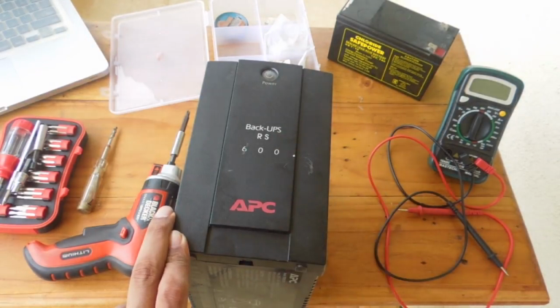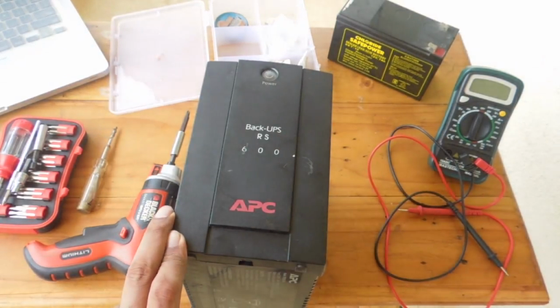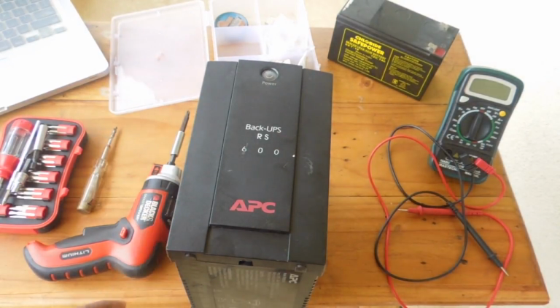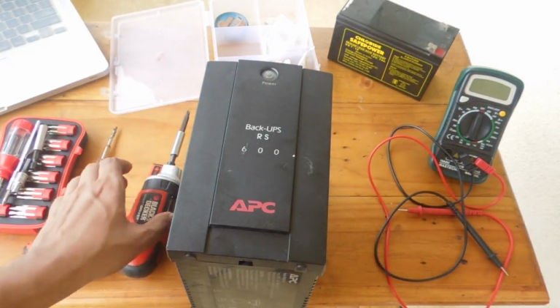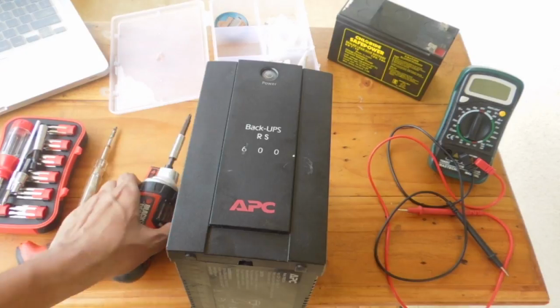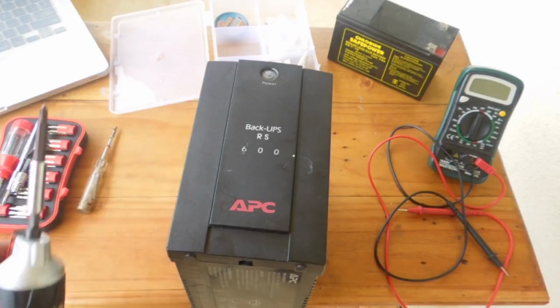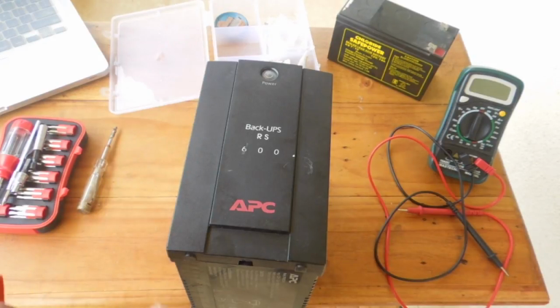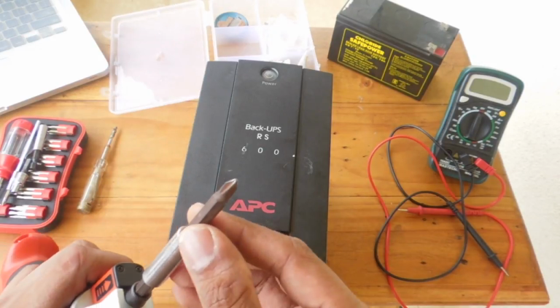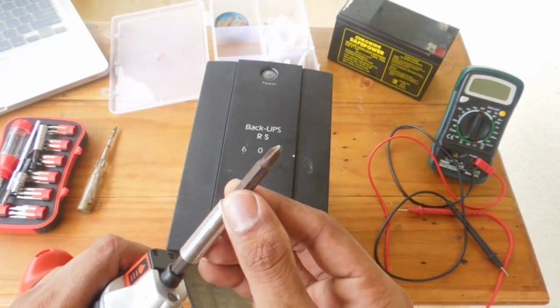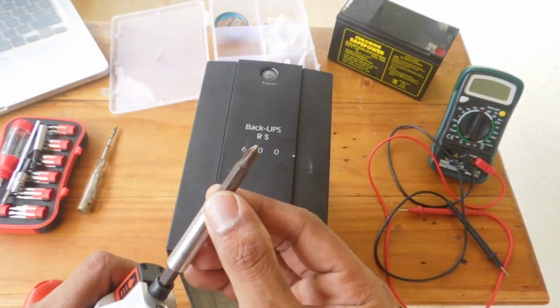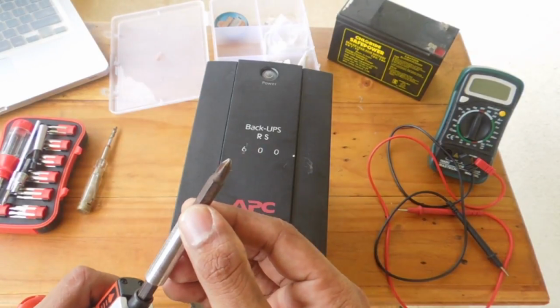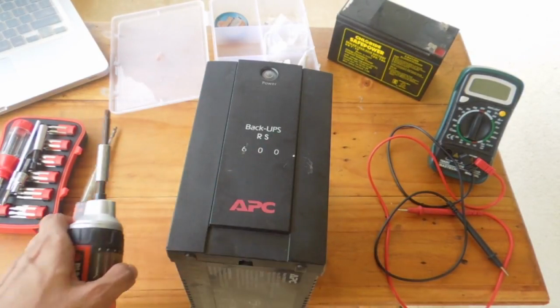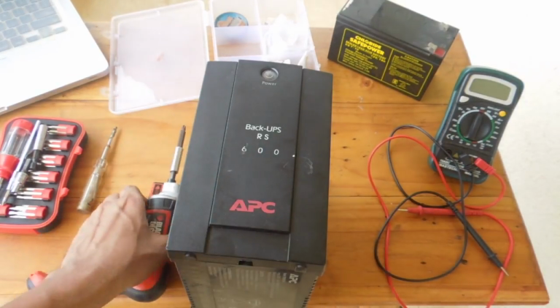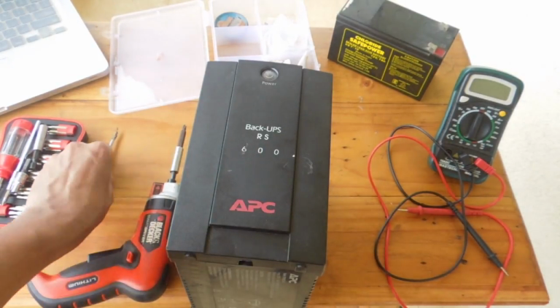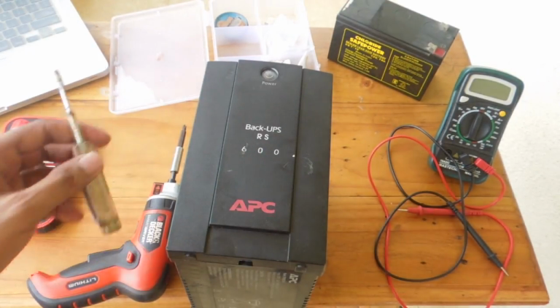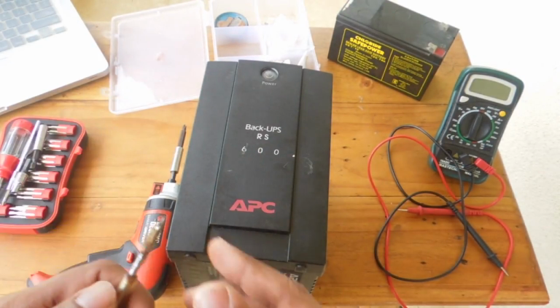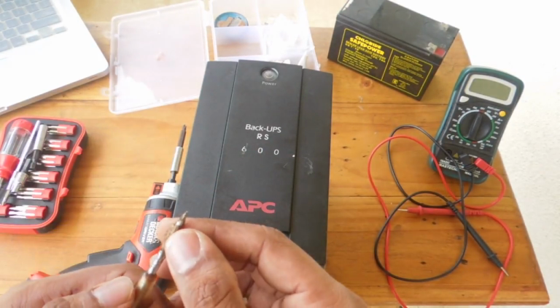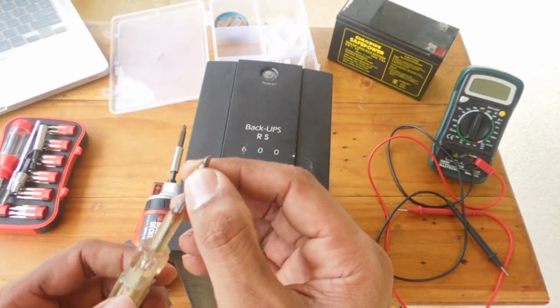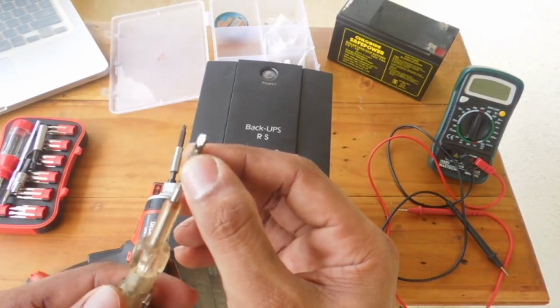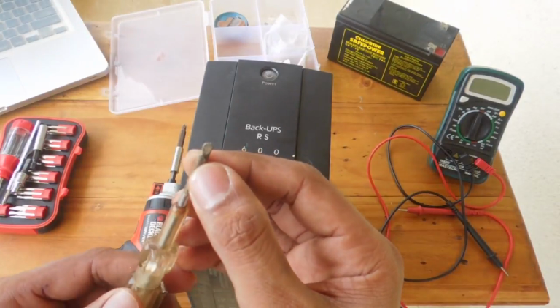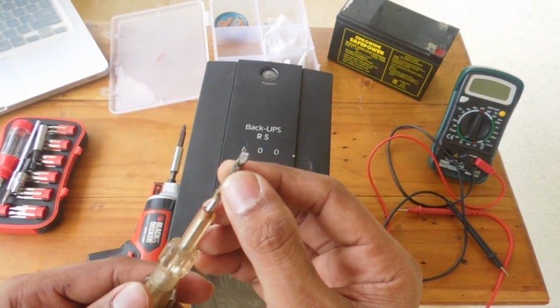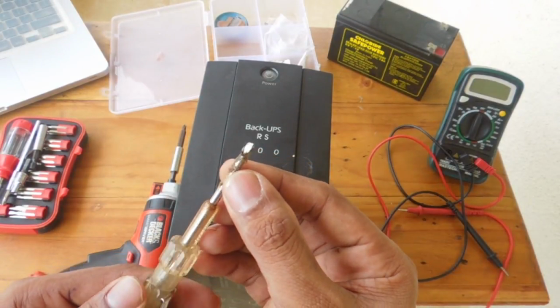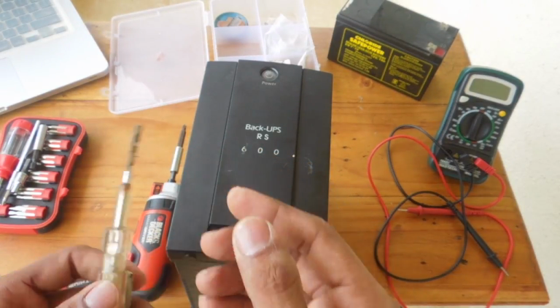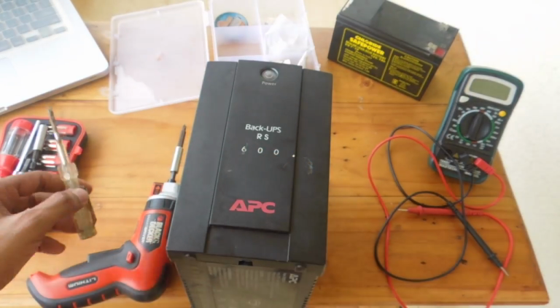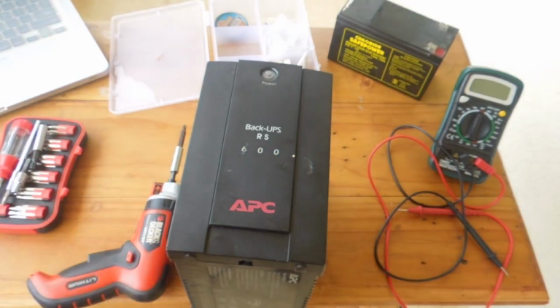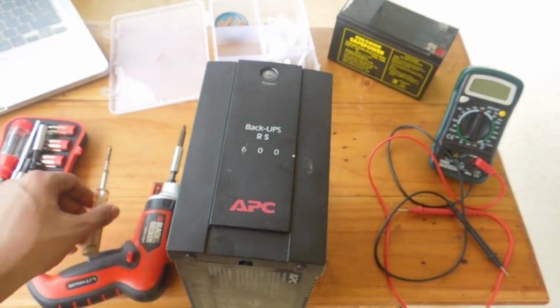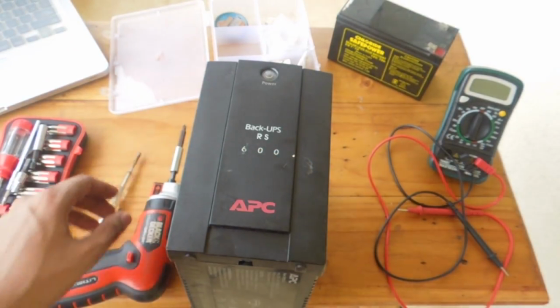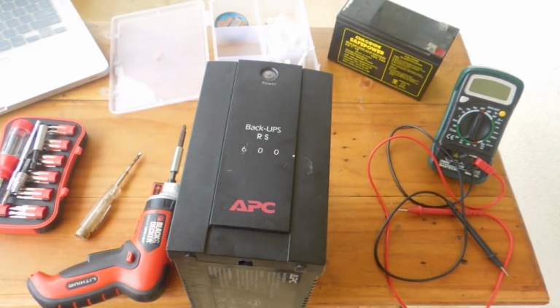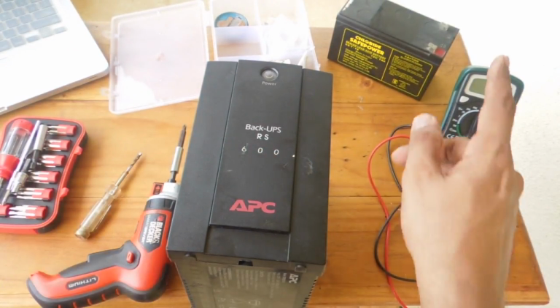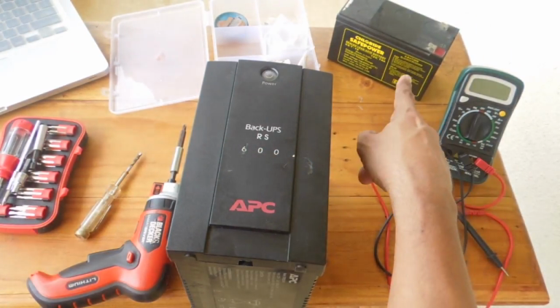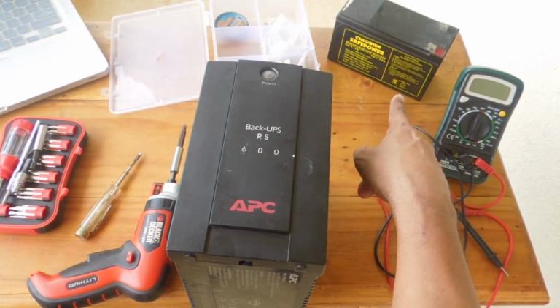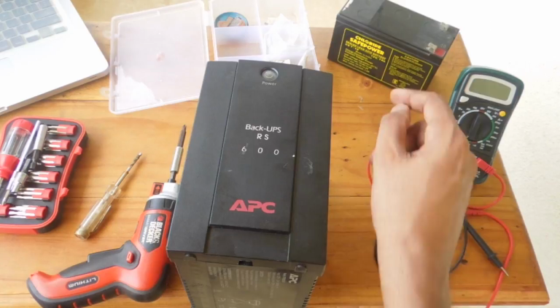Tools required are a Phillips screwdriver, a flat head screwdriver, and a replacement battery.